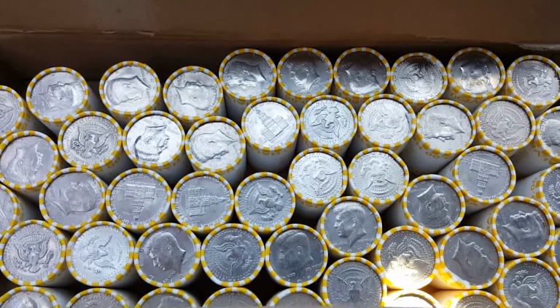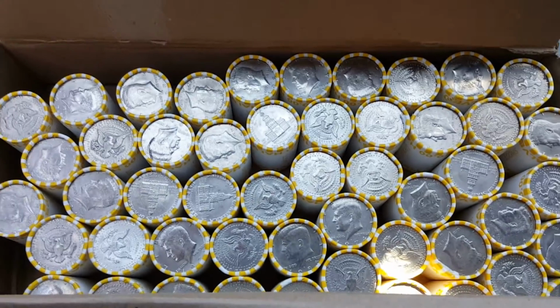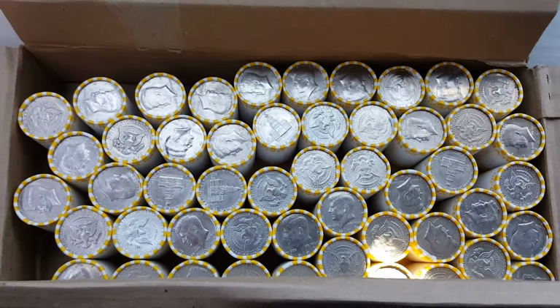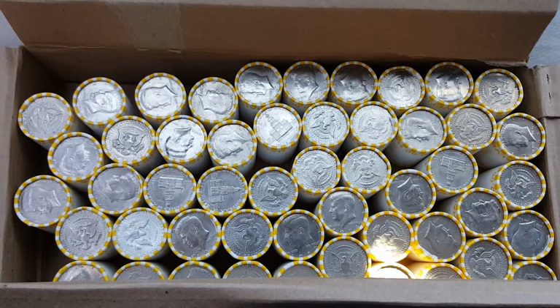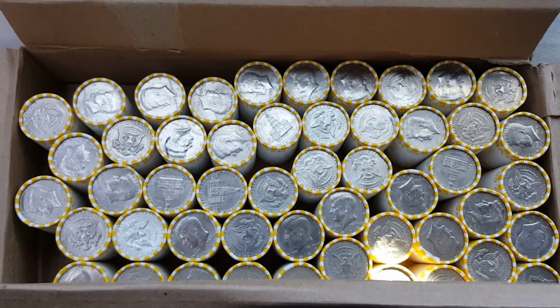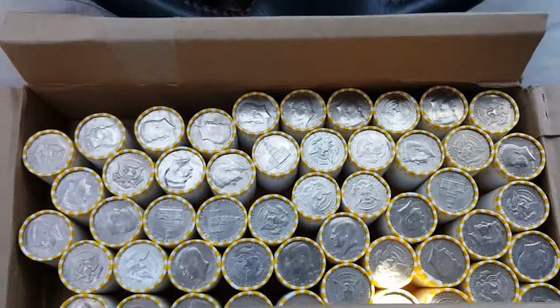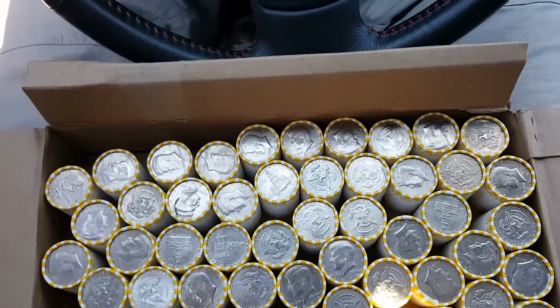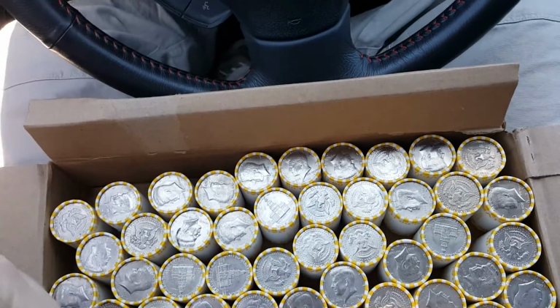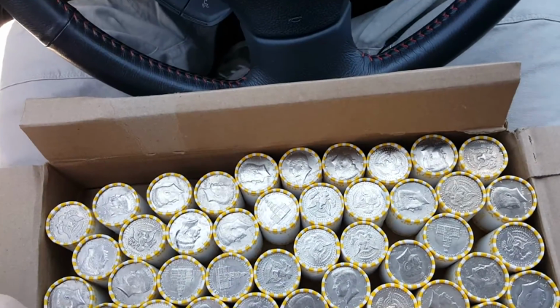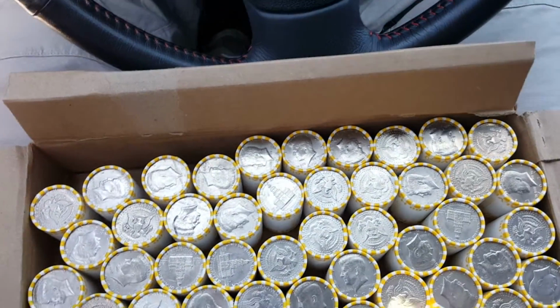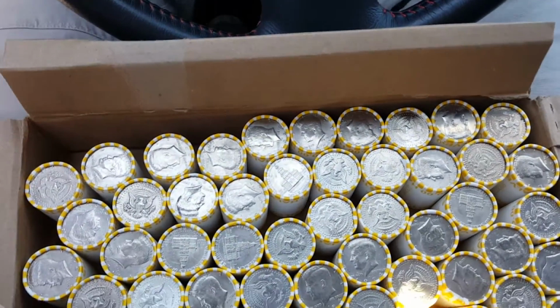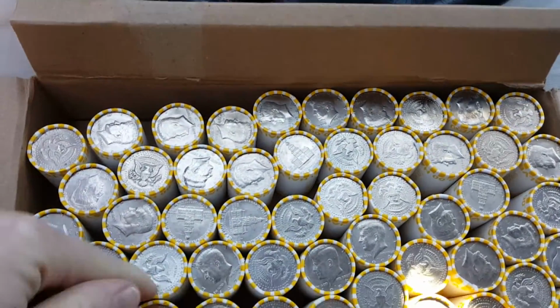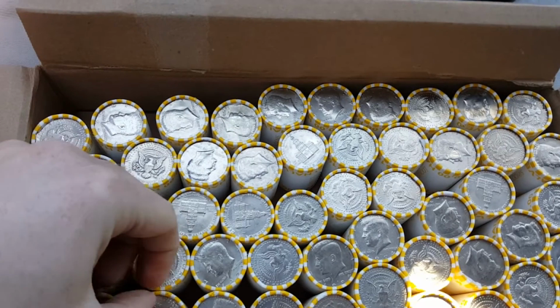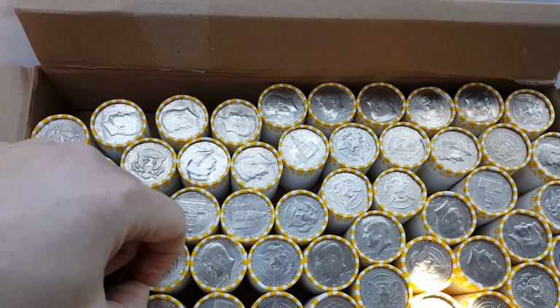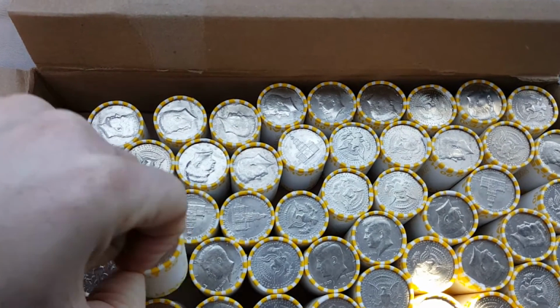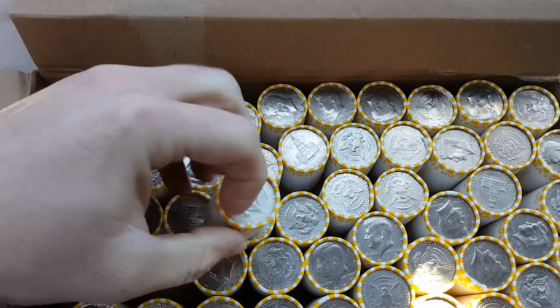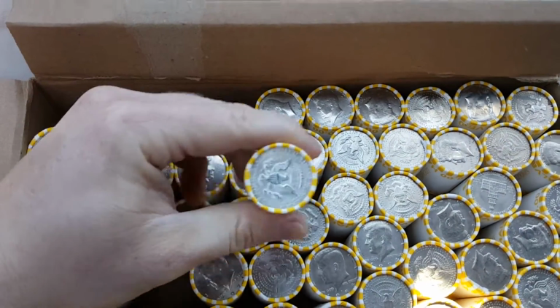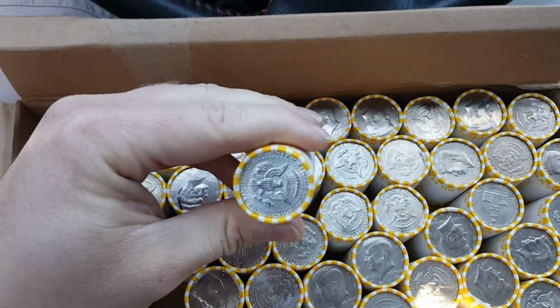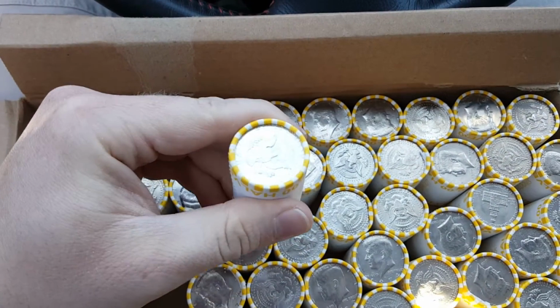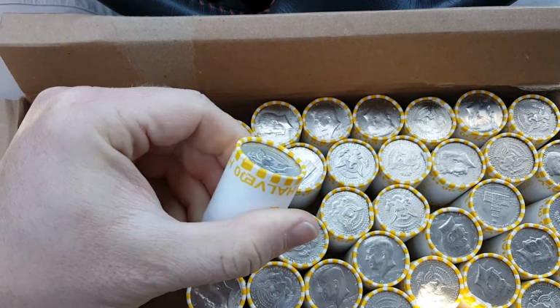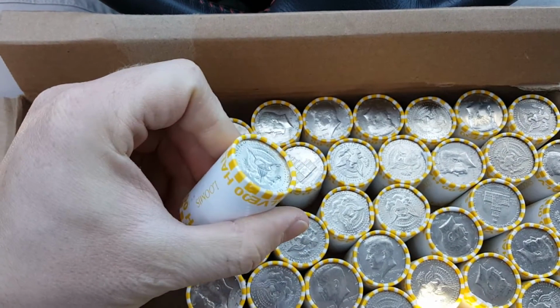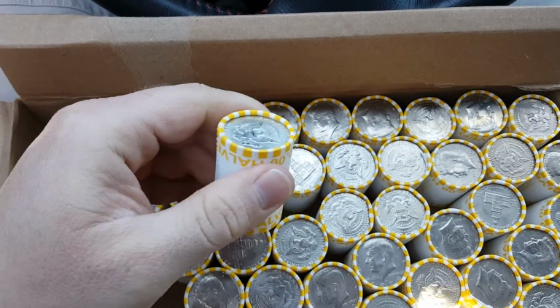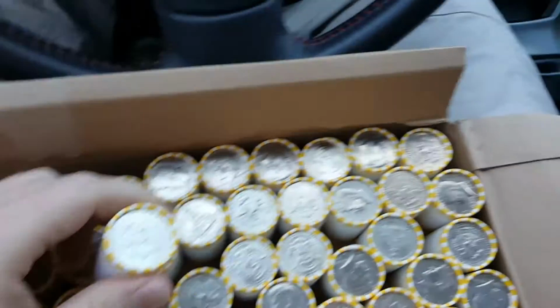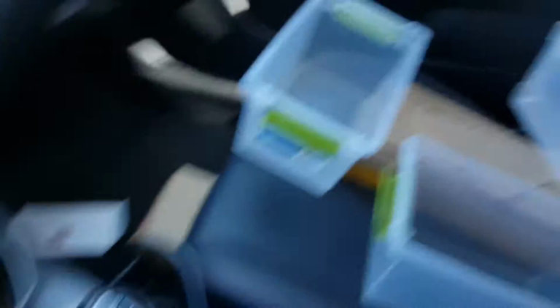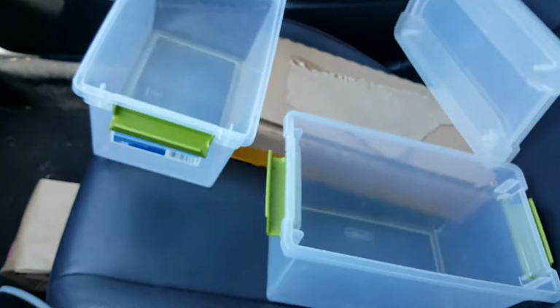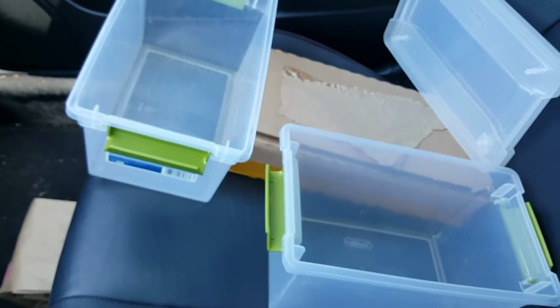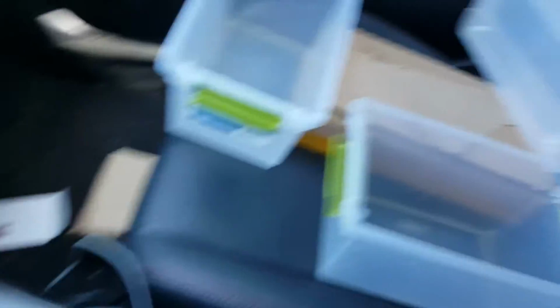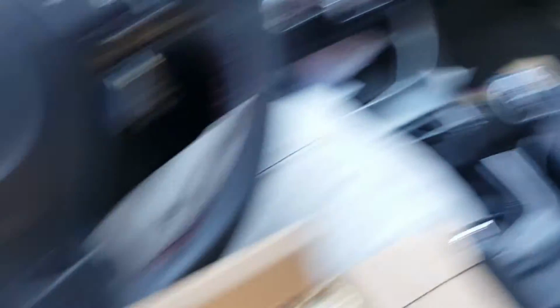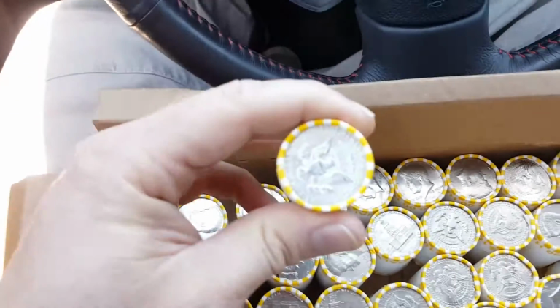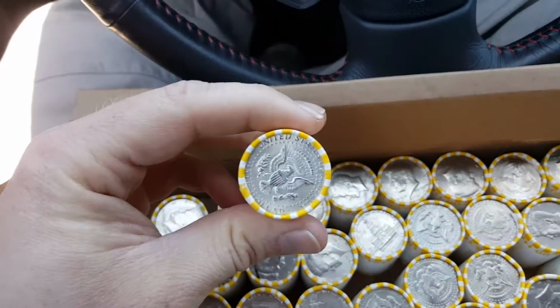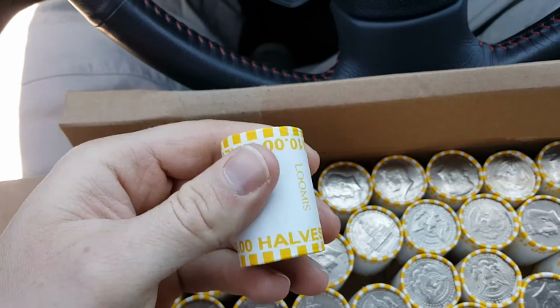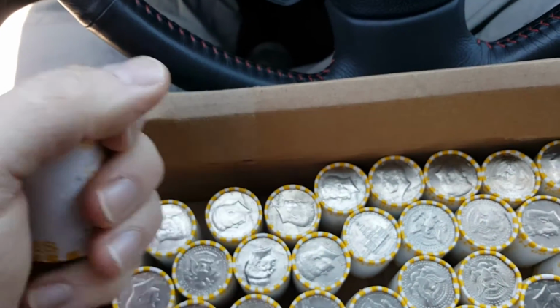Alright guys, got another thousand halves and there's silver shown in this one right here, this guy on the end. I'll set this off to the side - there's the other 500 and I'll get to checking, see what's what.